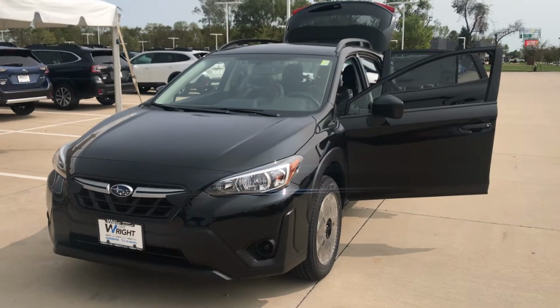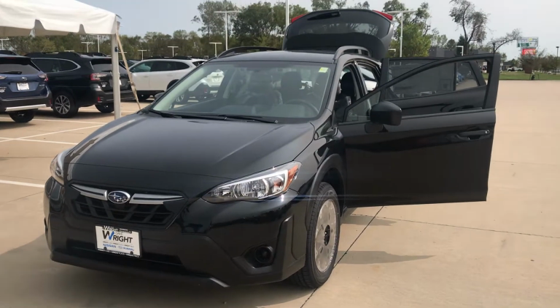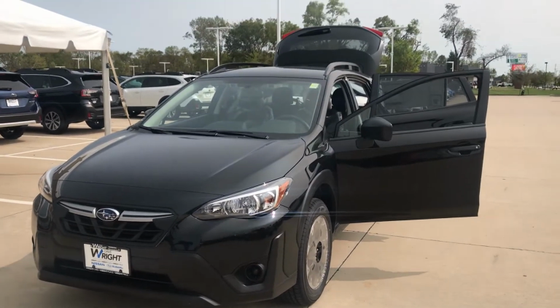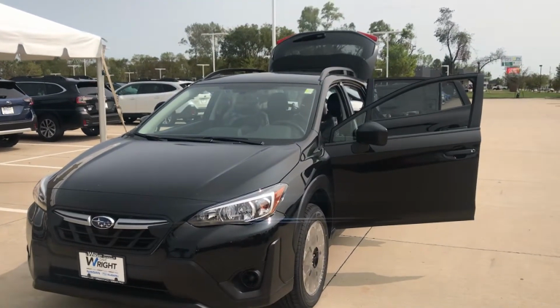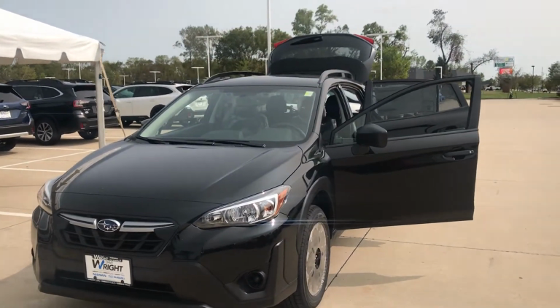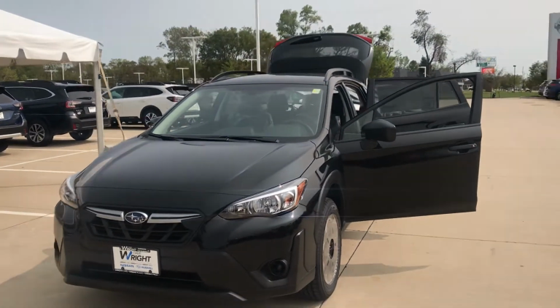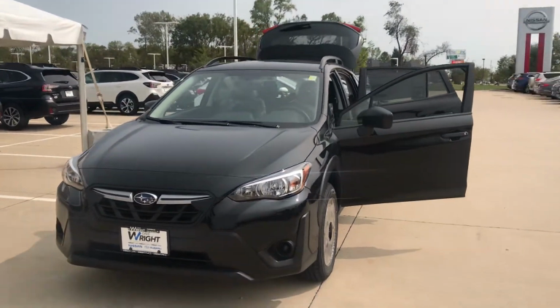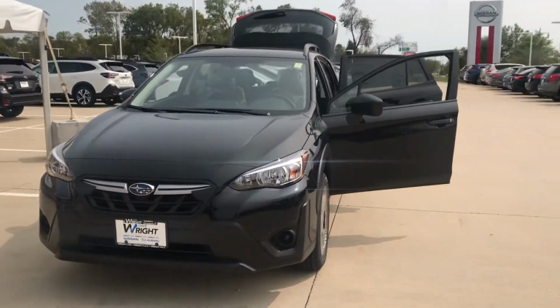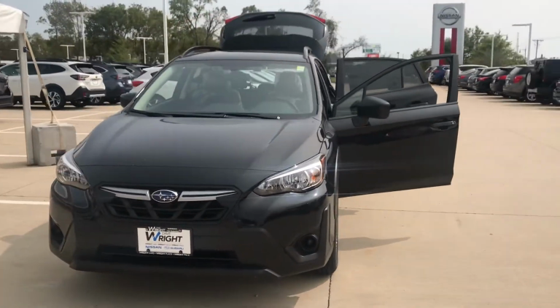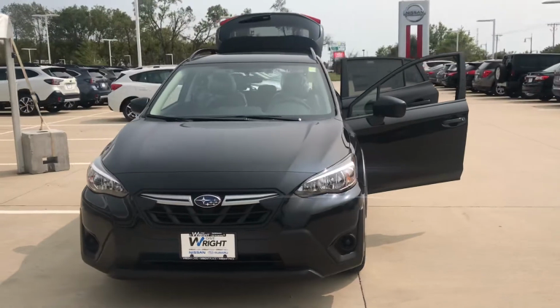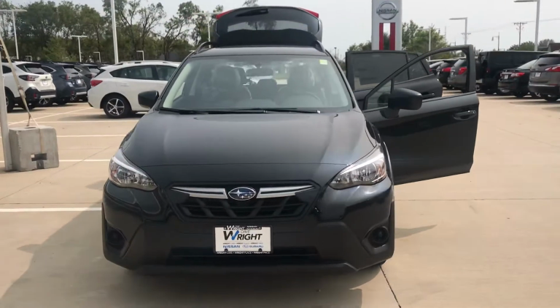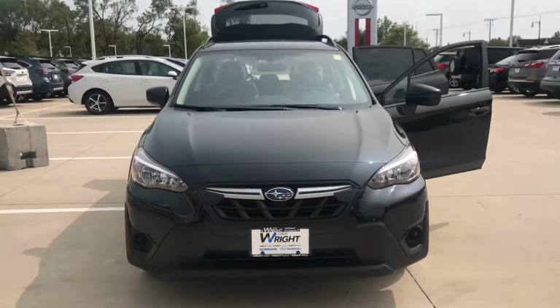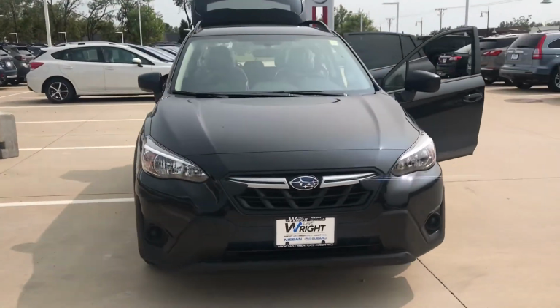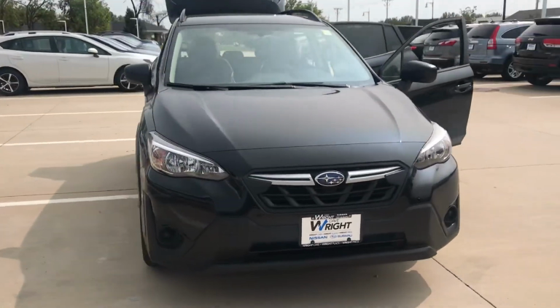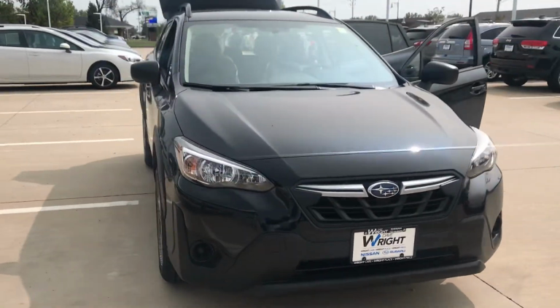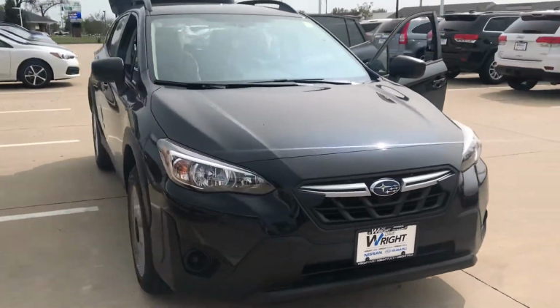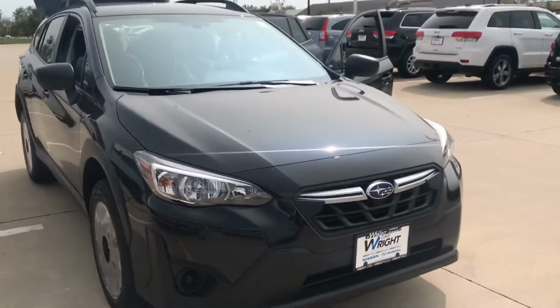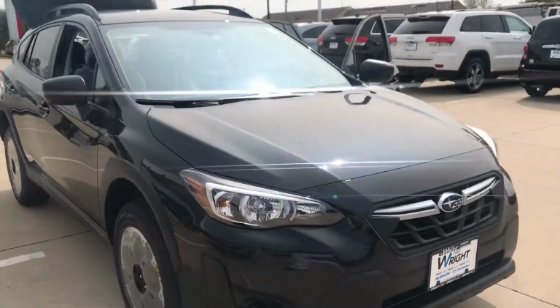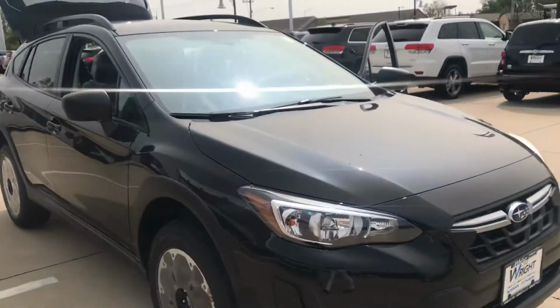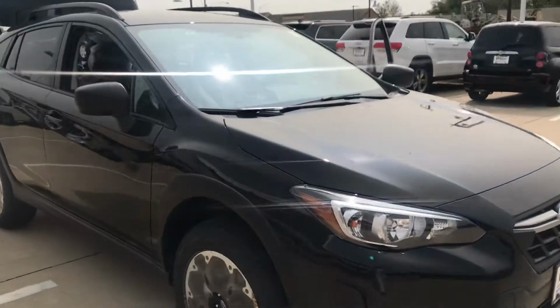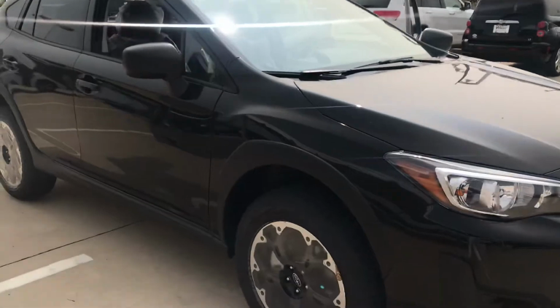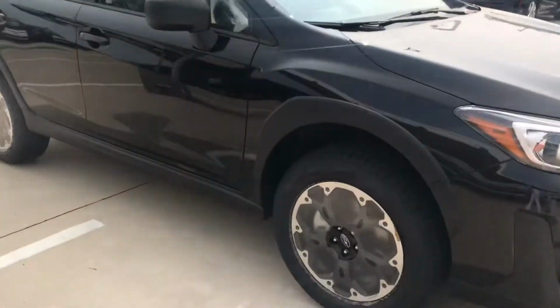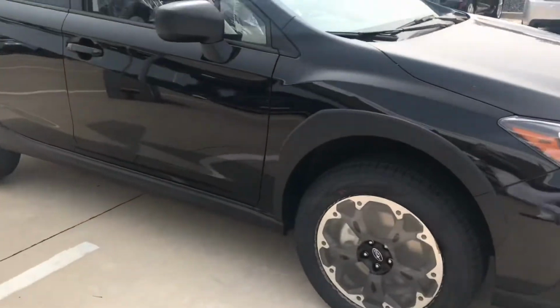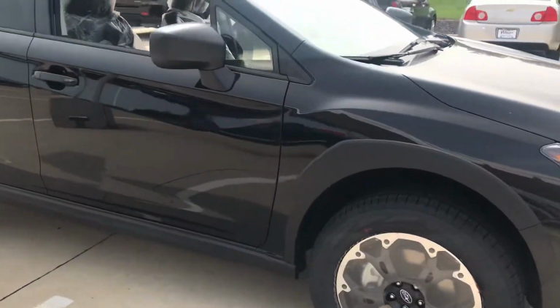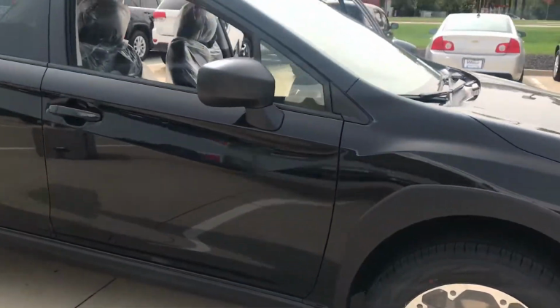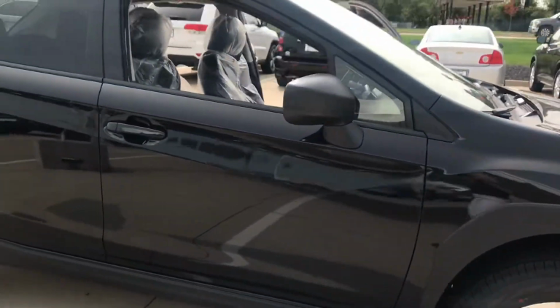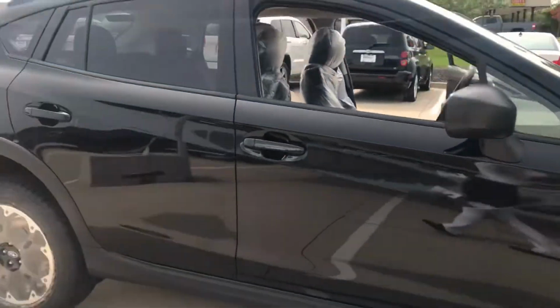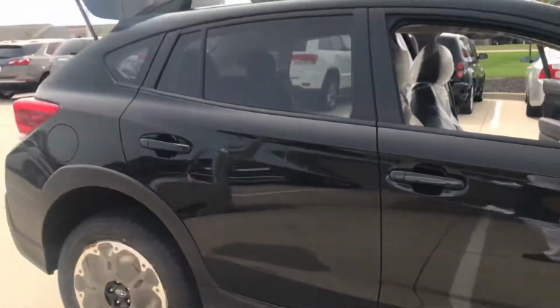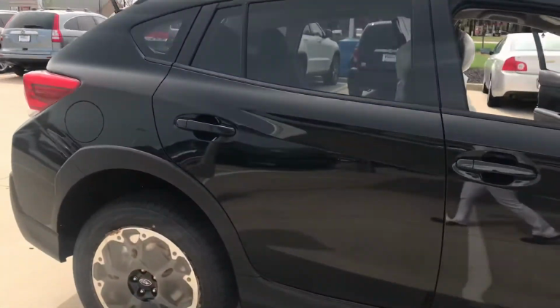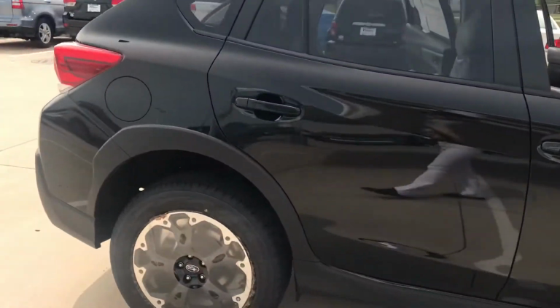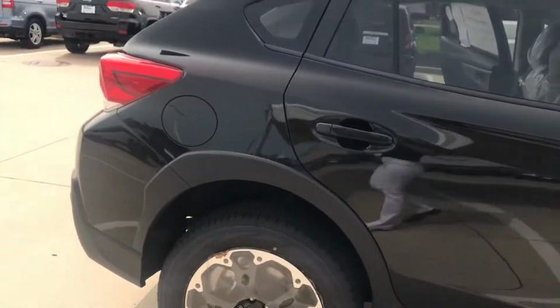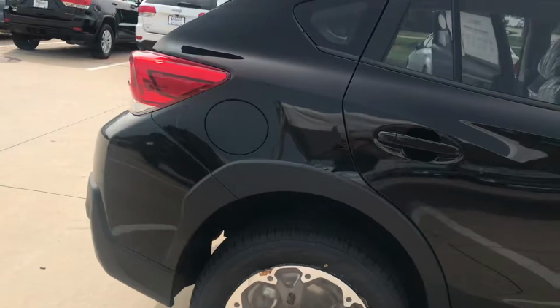Hey guys, Nikki here at Dave Wright Subaru. I want to give you a shot of this 2021 Subaru Crosstrek base. We just got this in — it still has the plastic on the seats and on the rims — but I wanted to give you a sneak peek at this. If you want to be first to drive it, let me know.